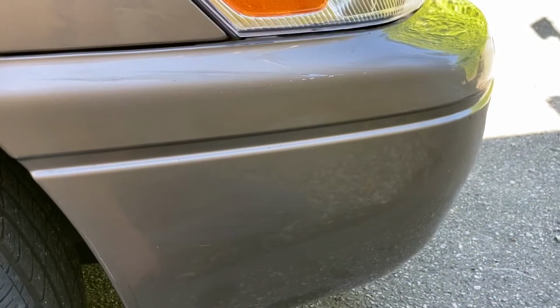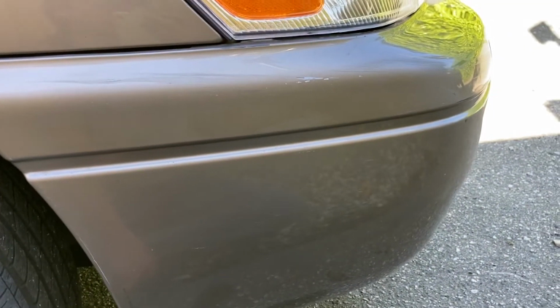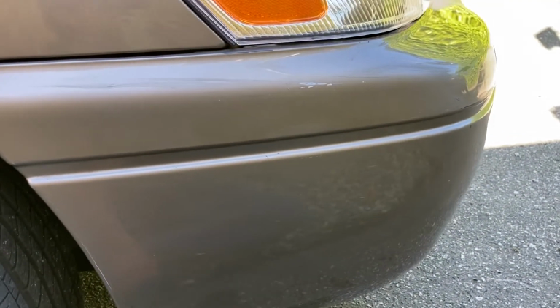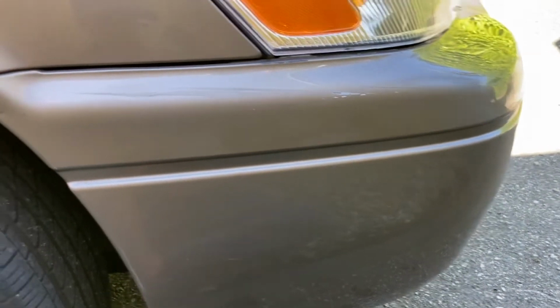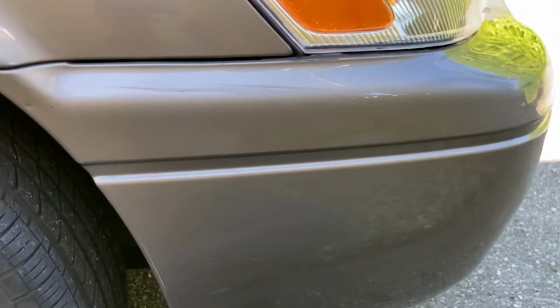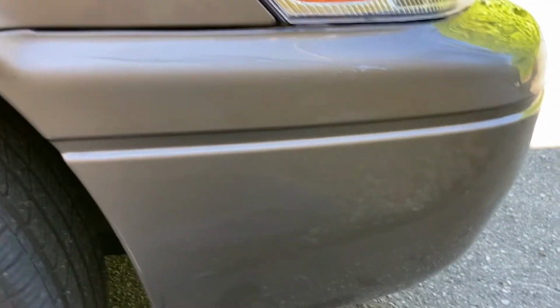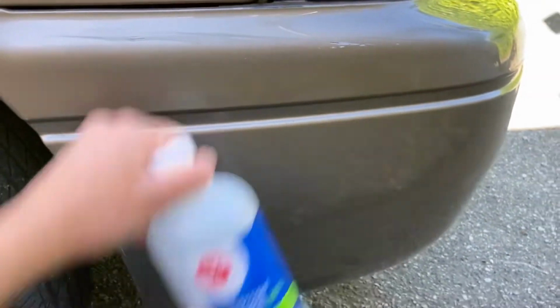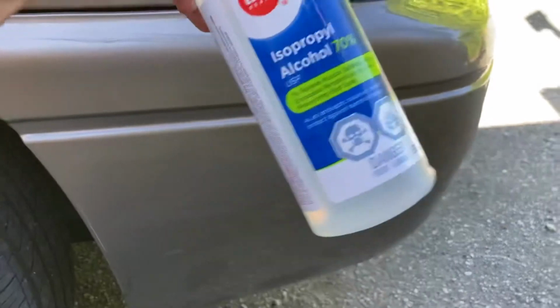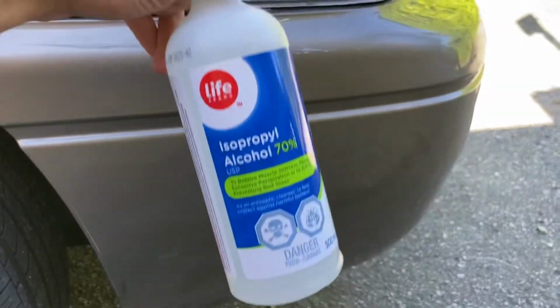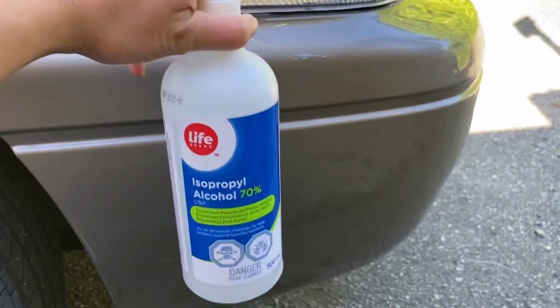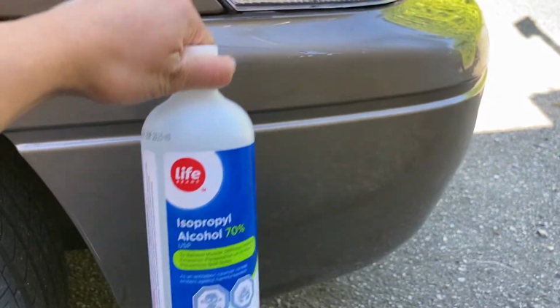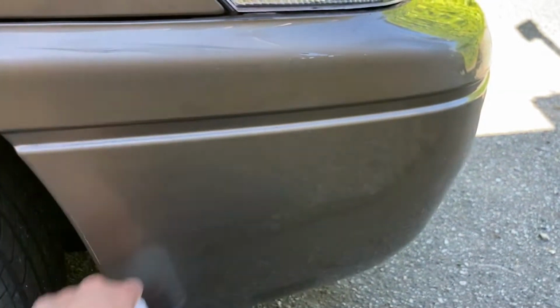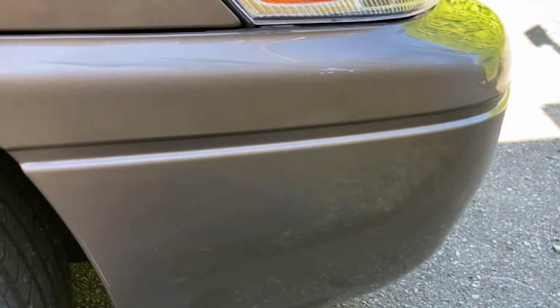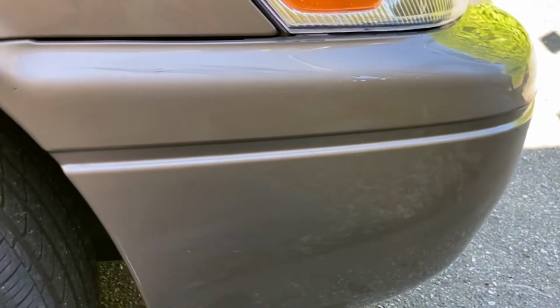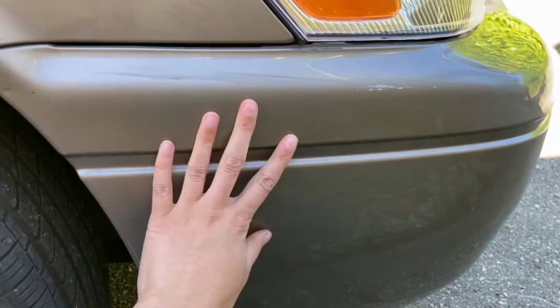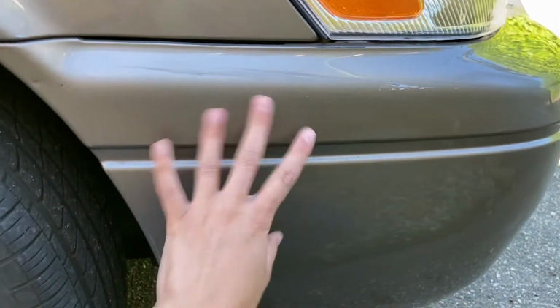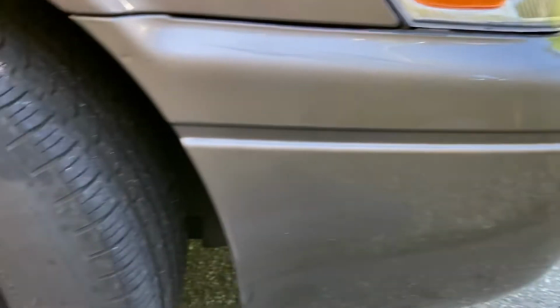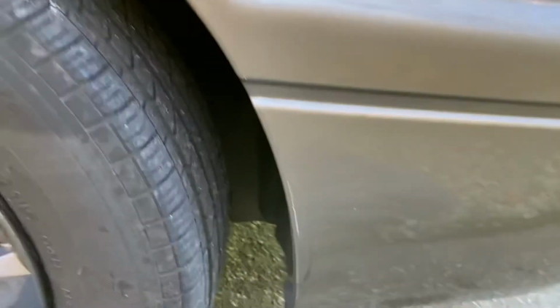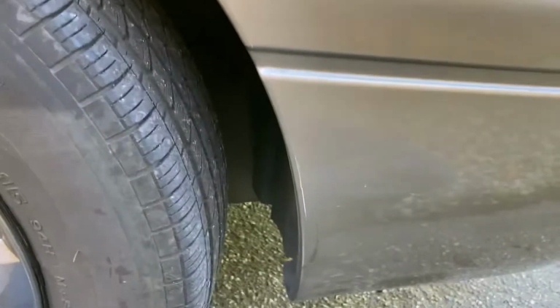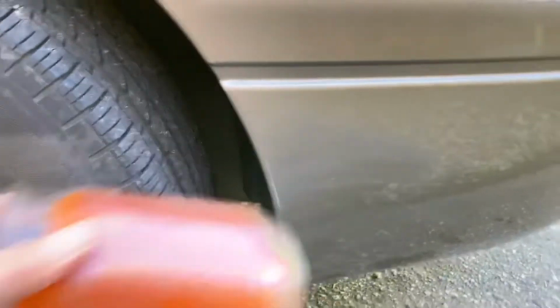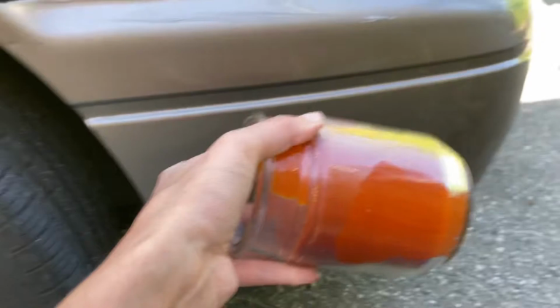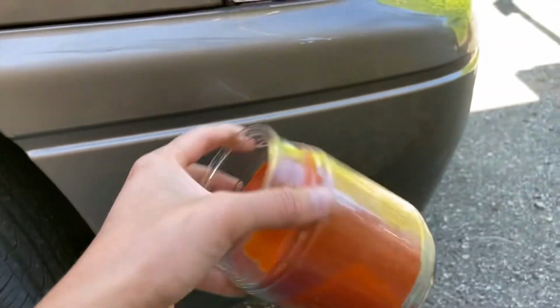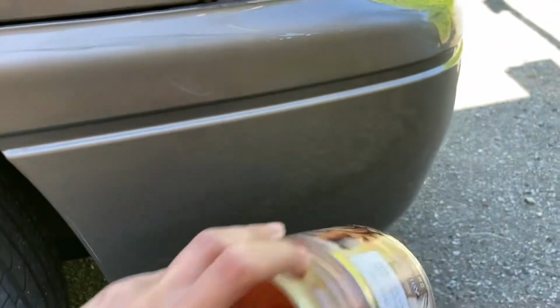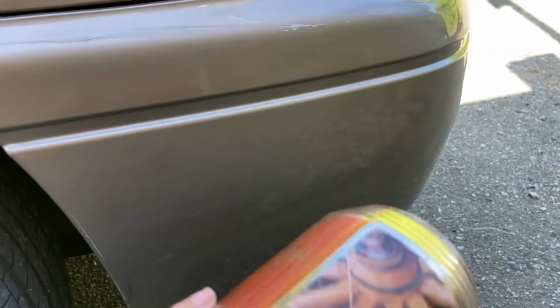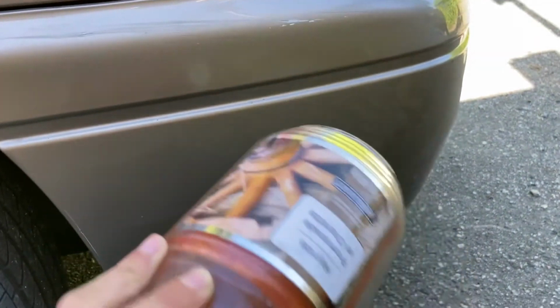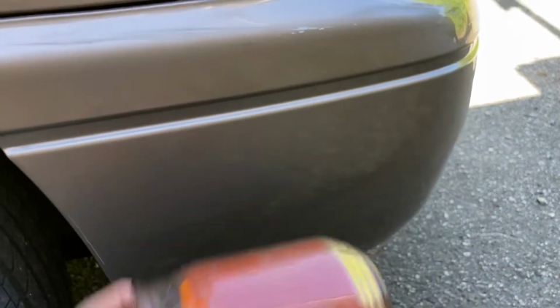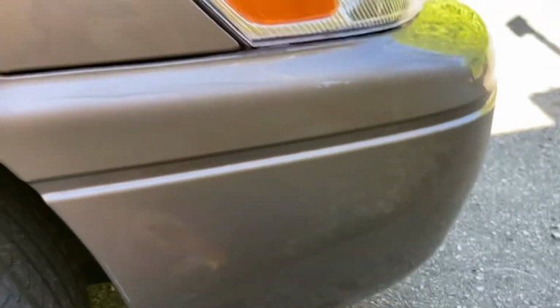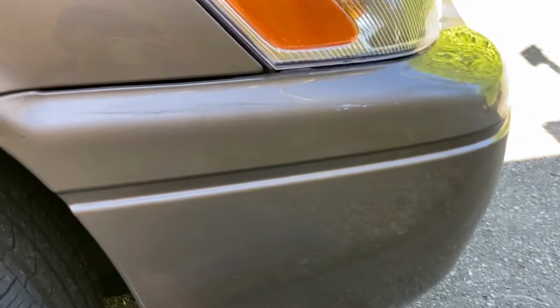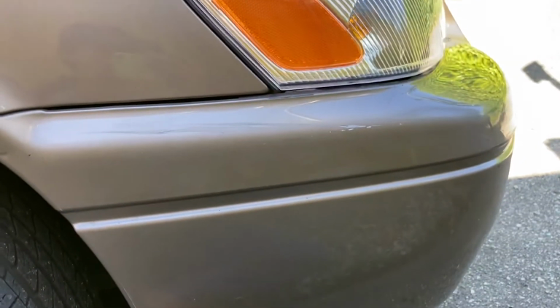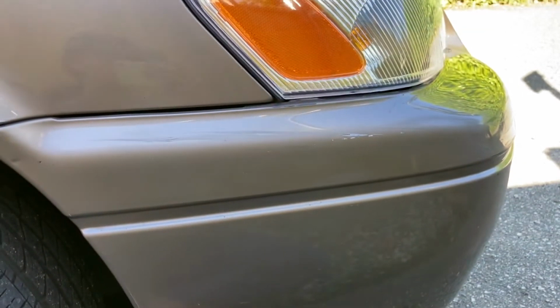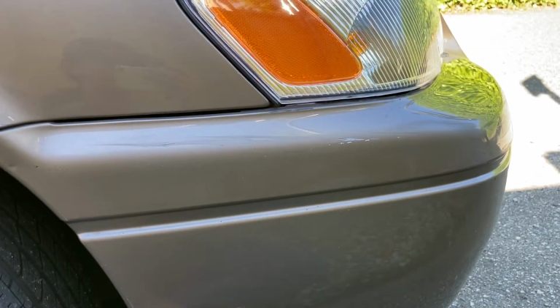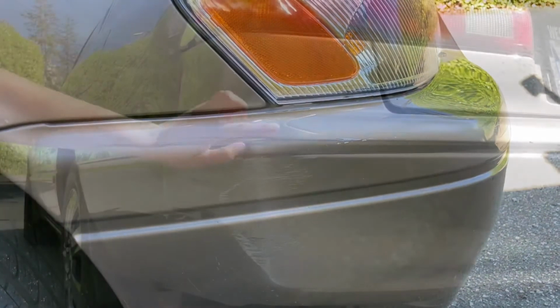So now, because I was using rubbing alcohol, it might have dried out the car, so I'm going to take some wax — this is a candle that I got from Michael's — and then rehydrate the car's finish.